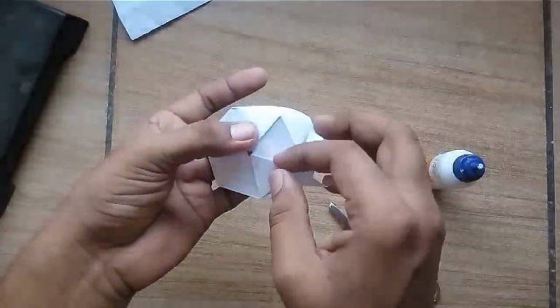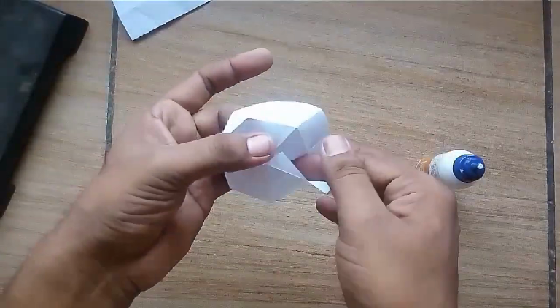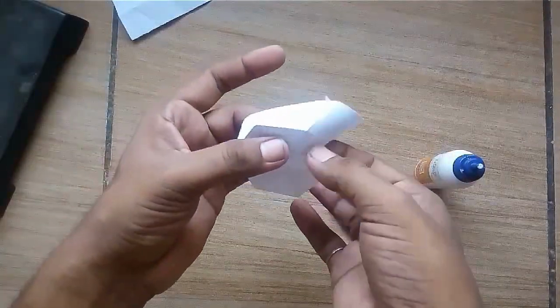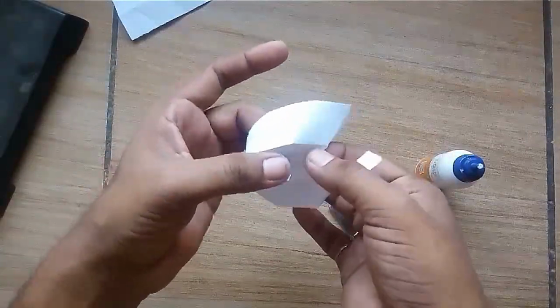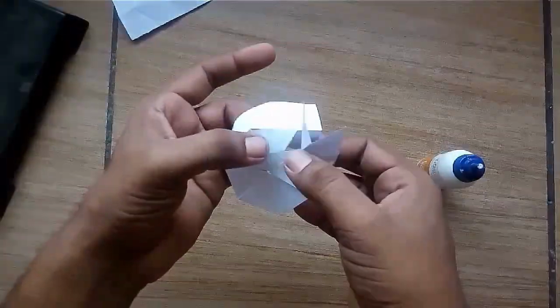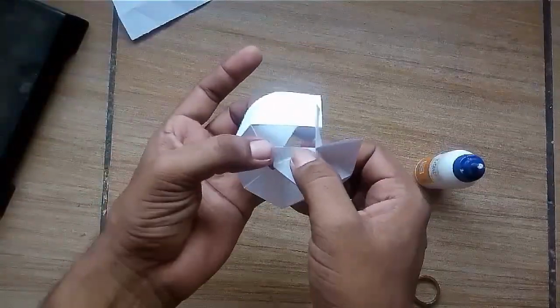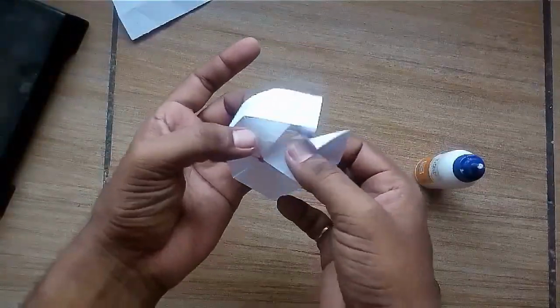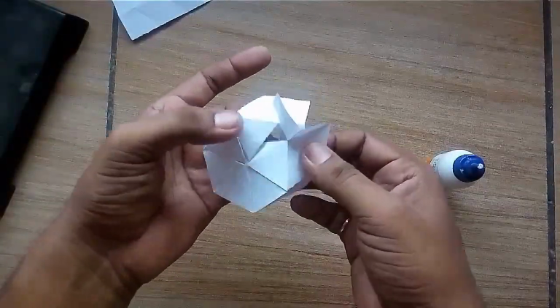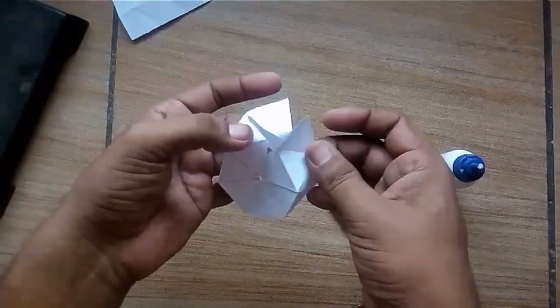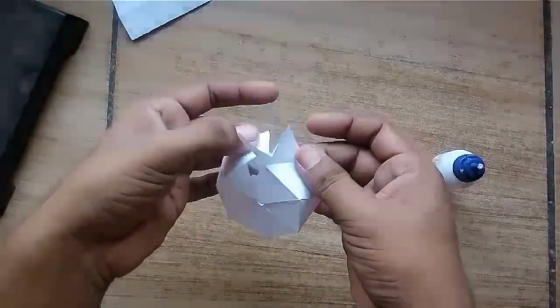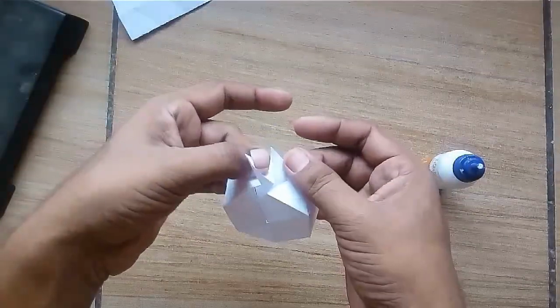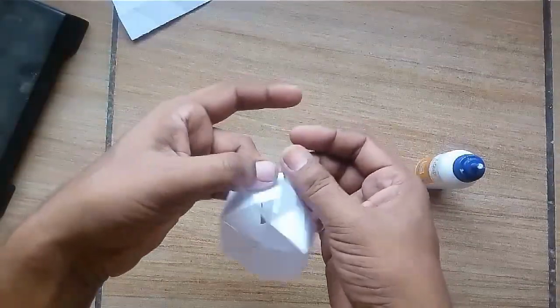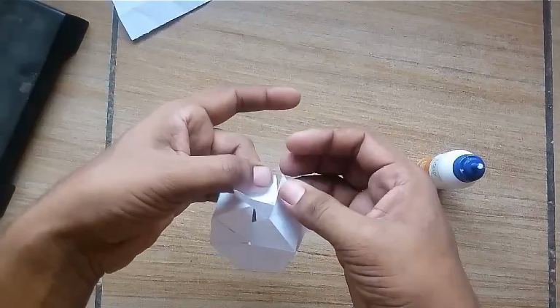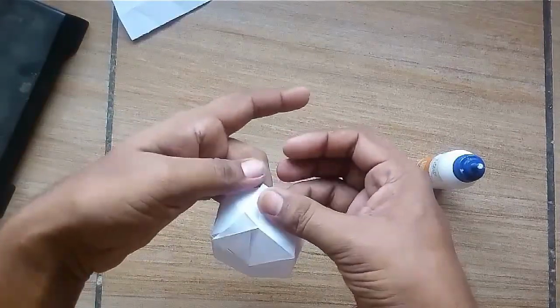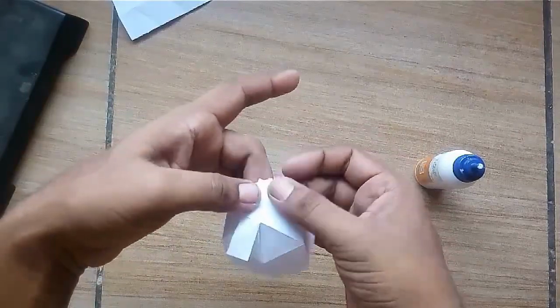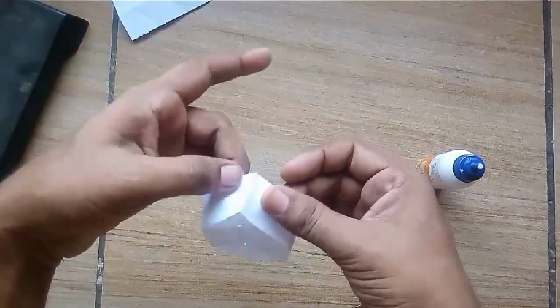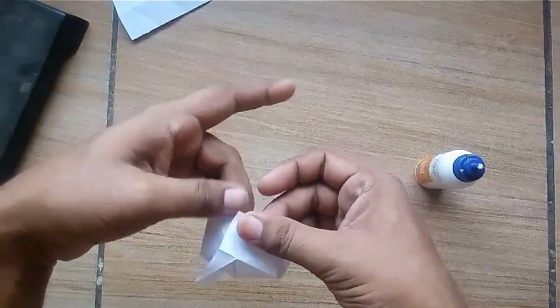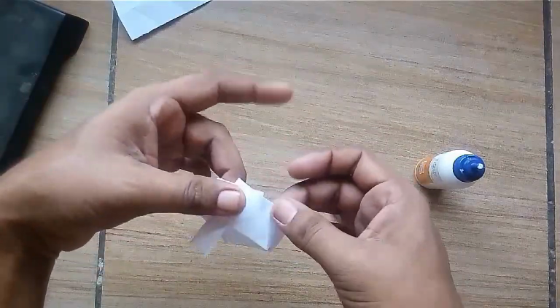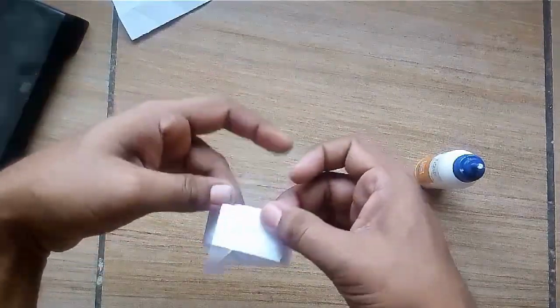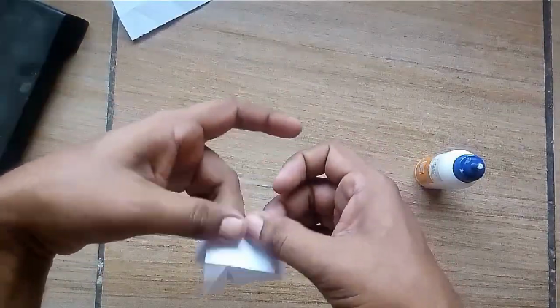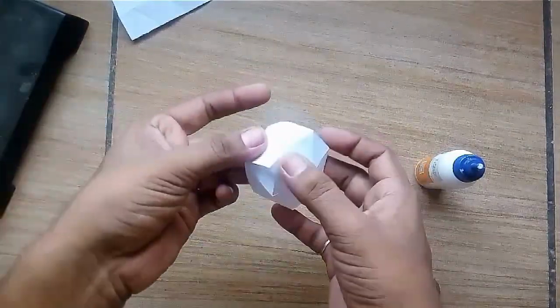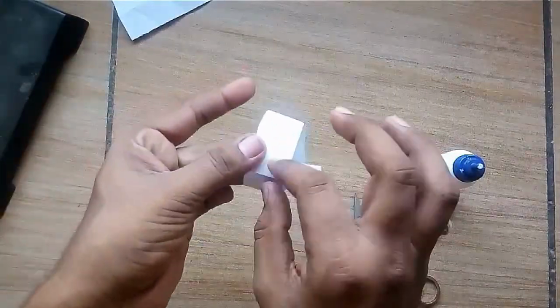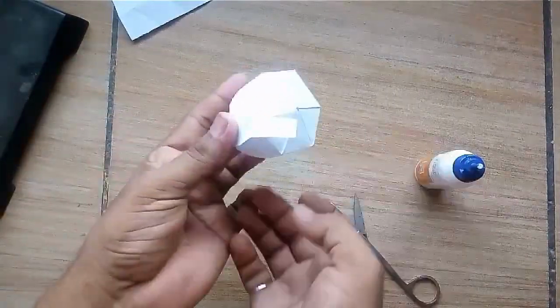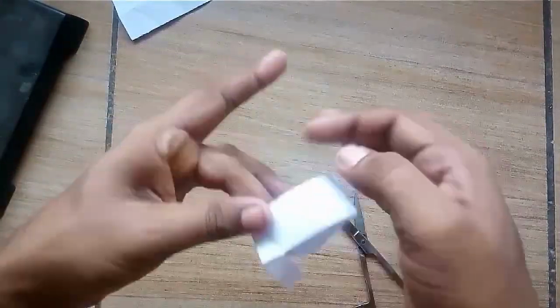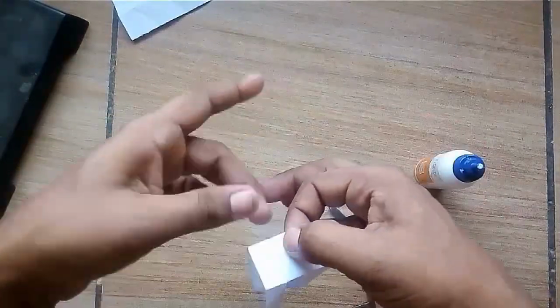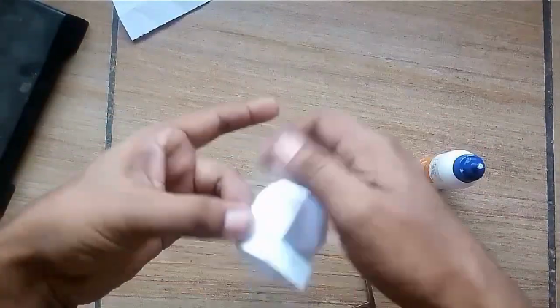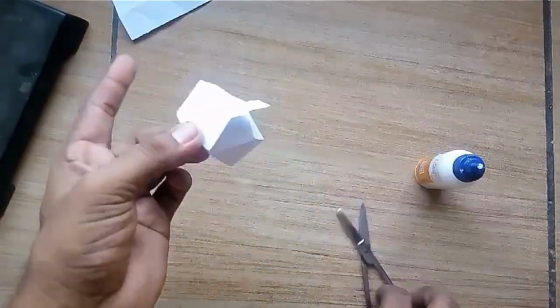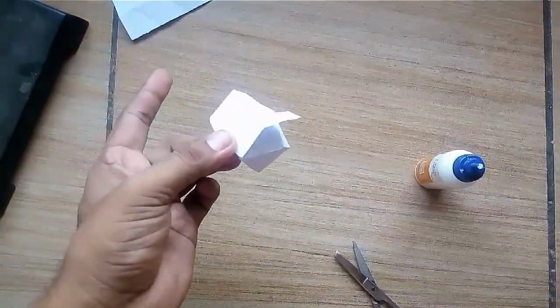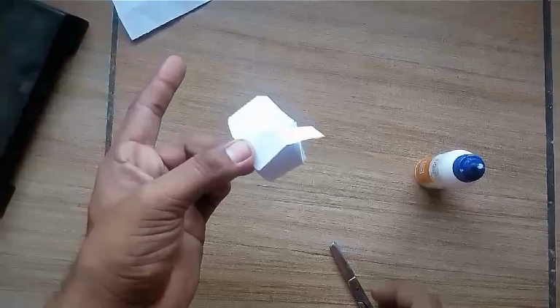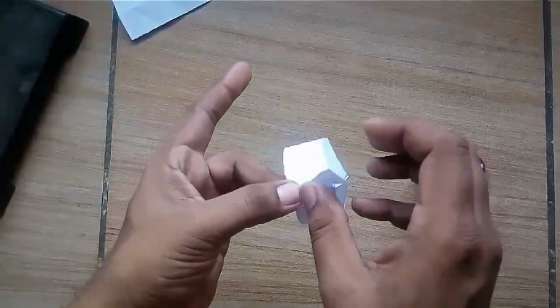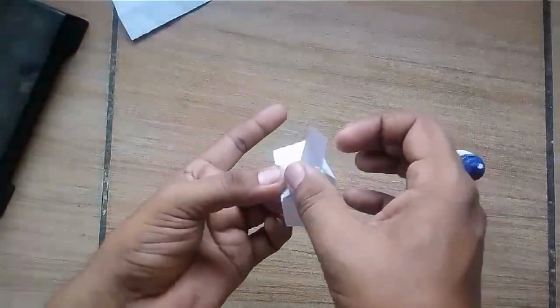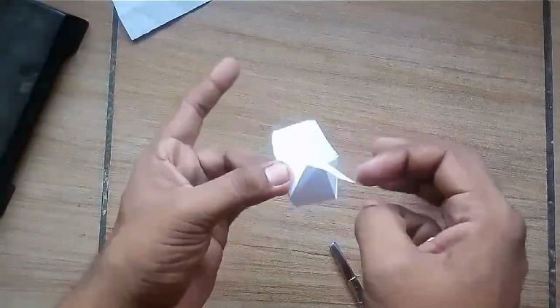If you have any difficulty in making this model, you can see my previous model of the octagon for reference.